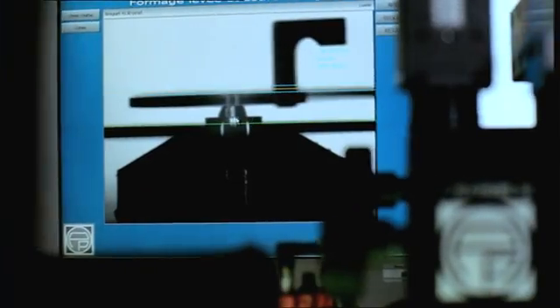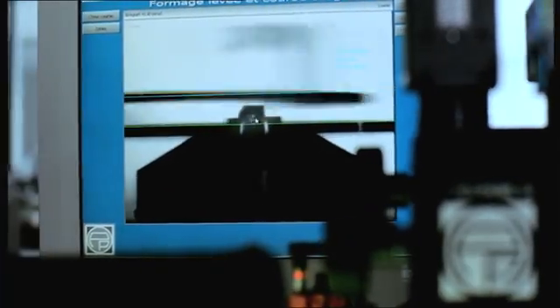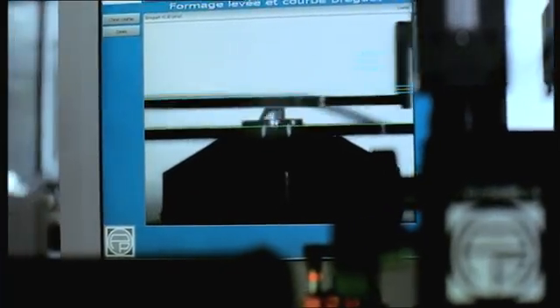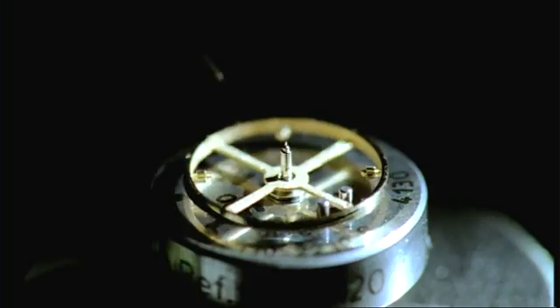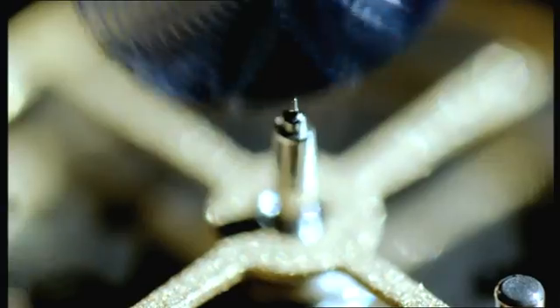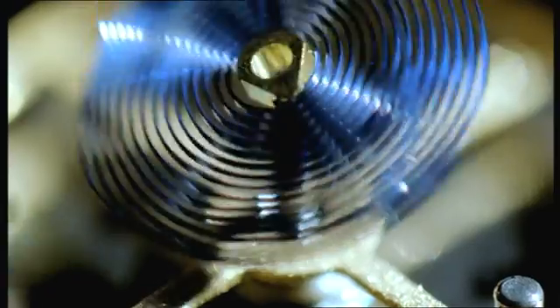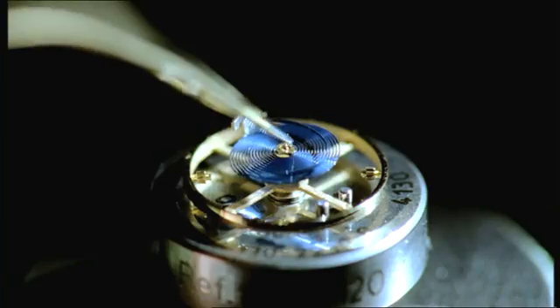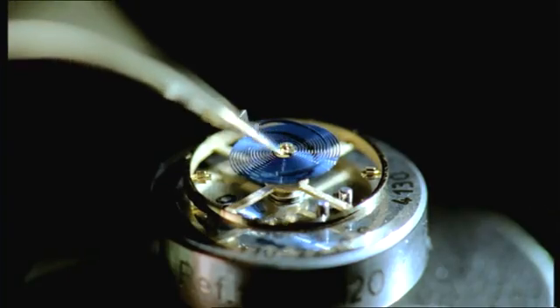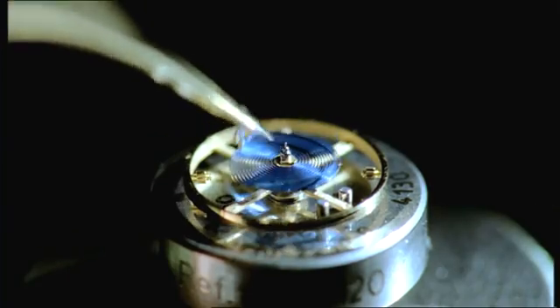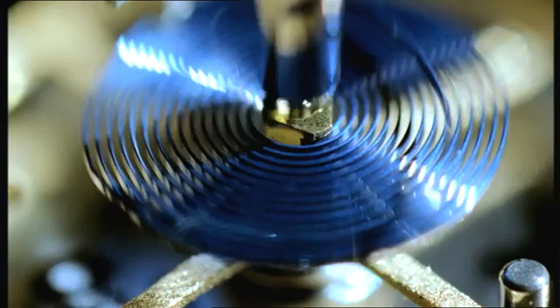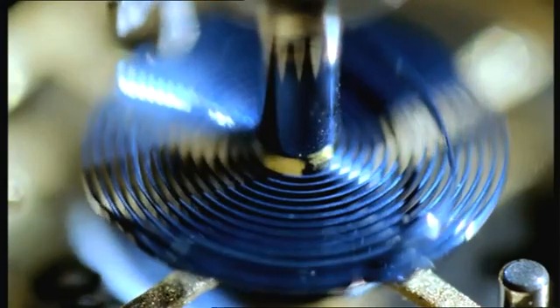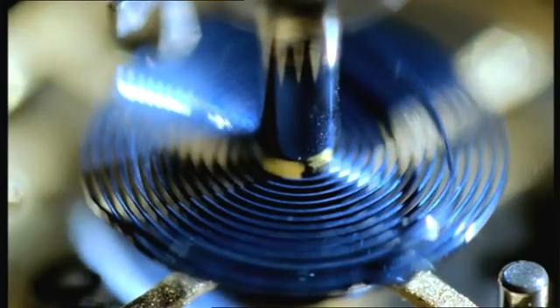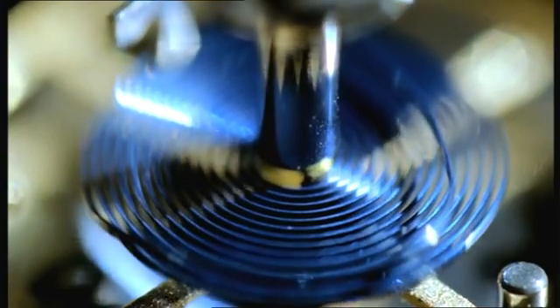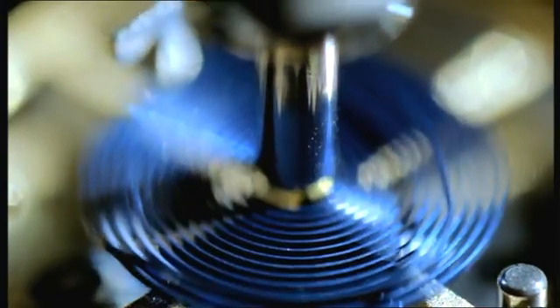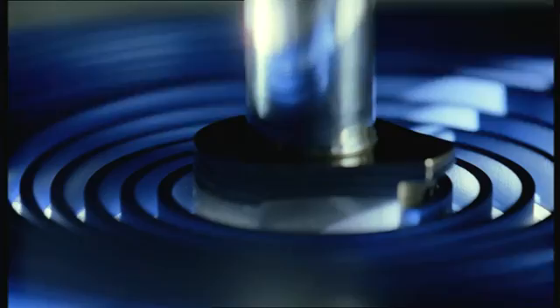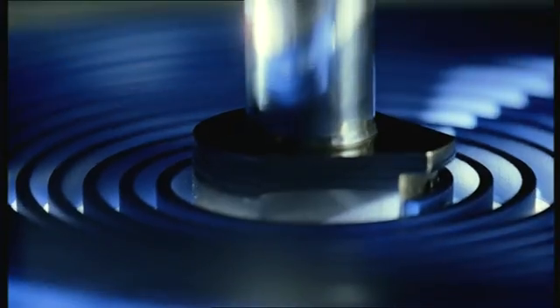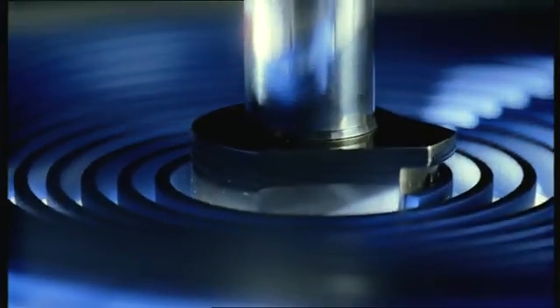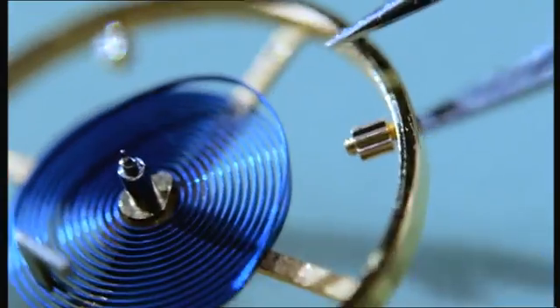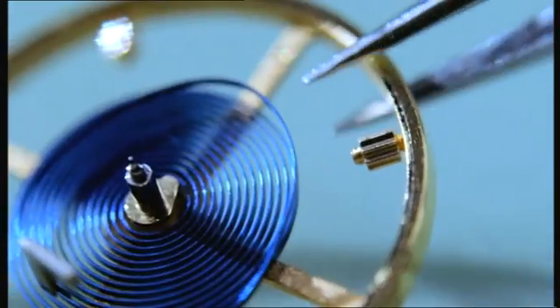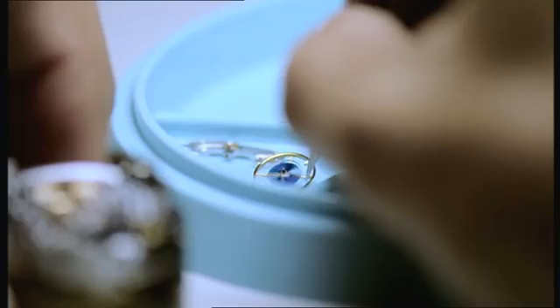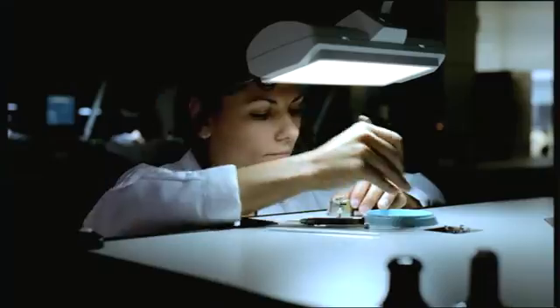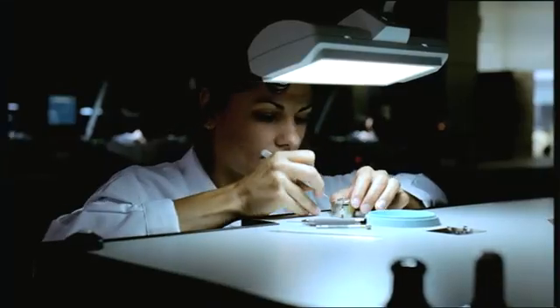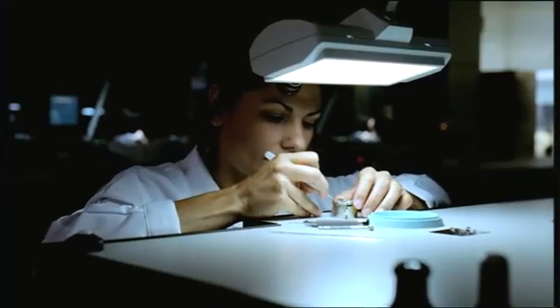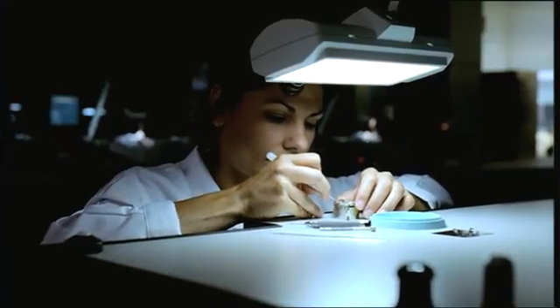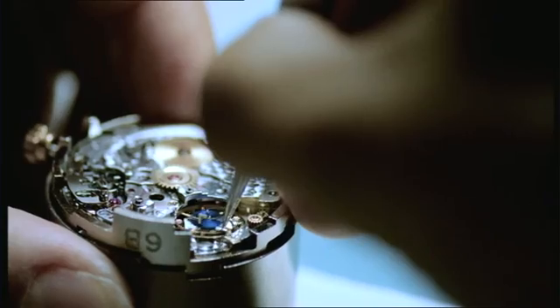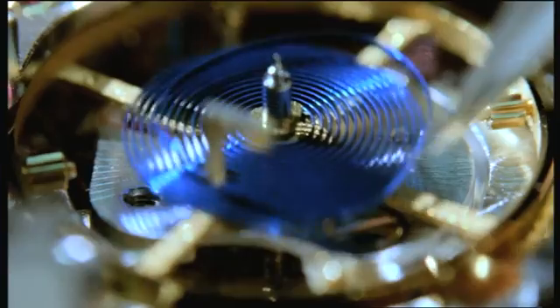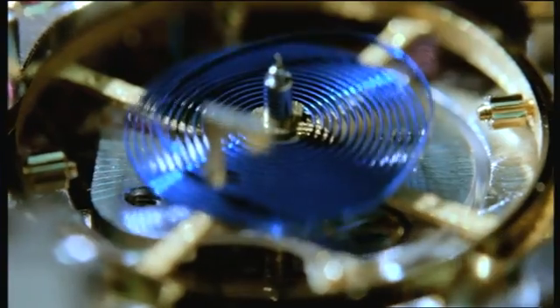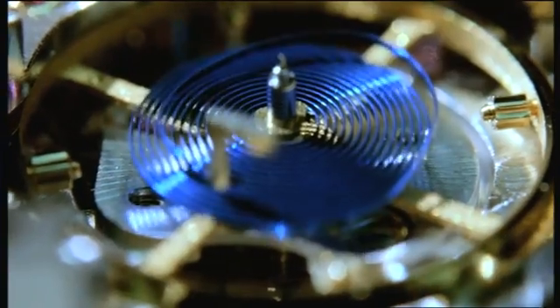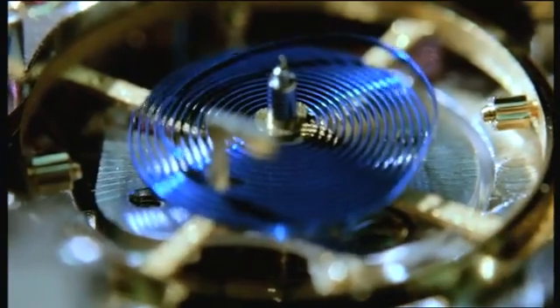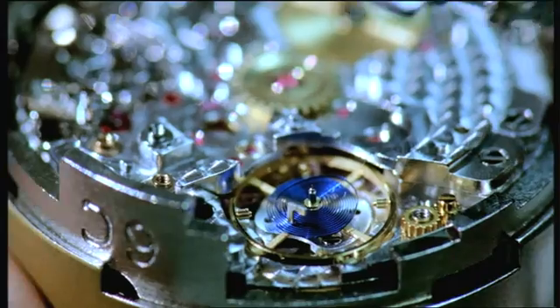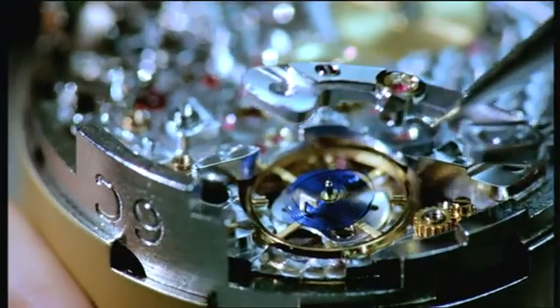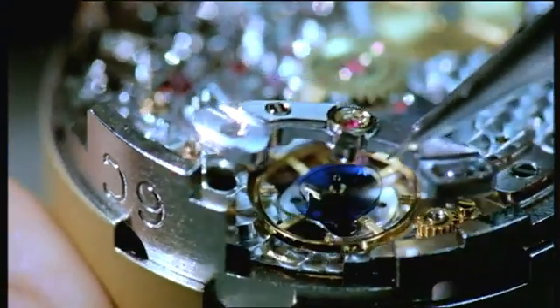The Rolex Blue Parachrome Hairspring. Created from a unique paramagnetic alloy, it's unaffected by magnetic fields and up to ten times more resistant to shocks than a standard hairspring.